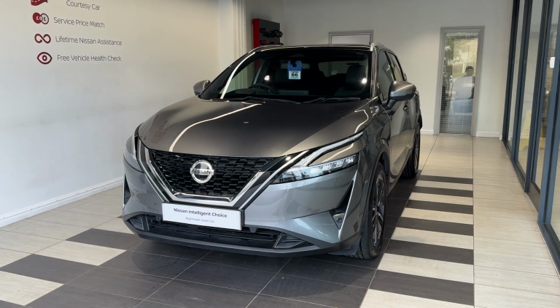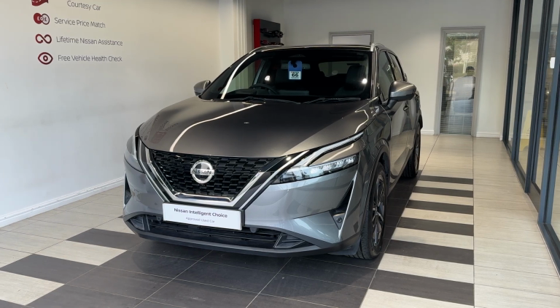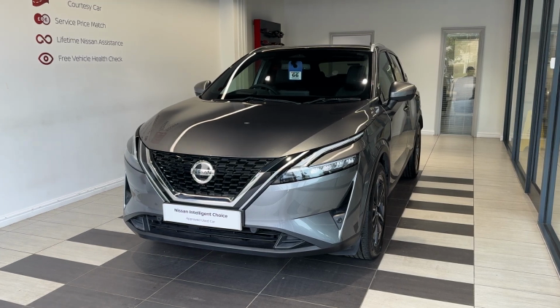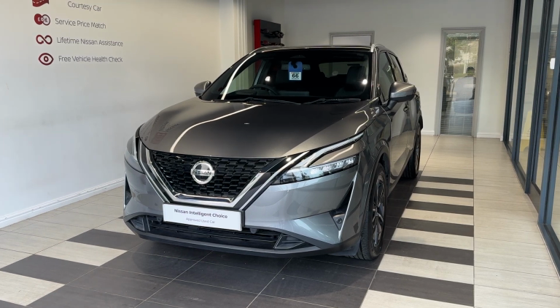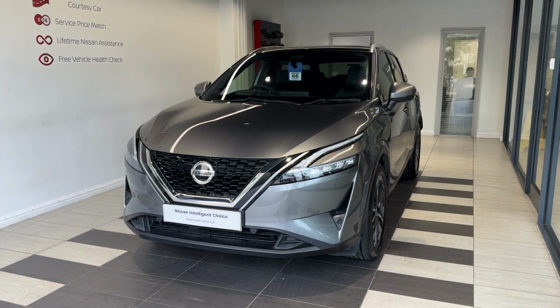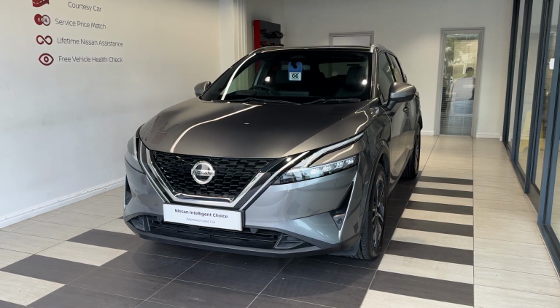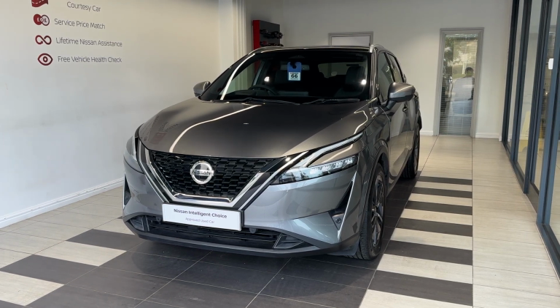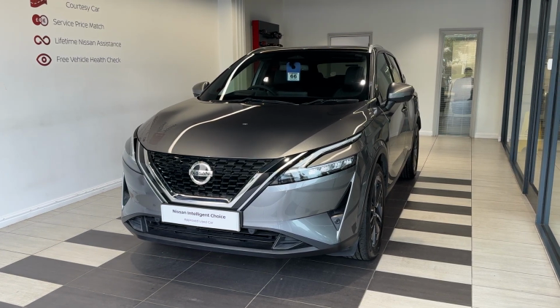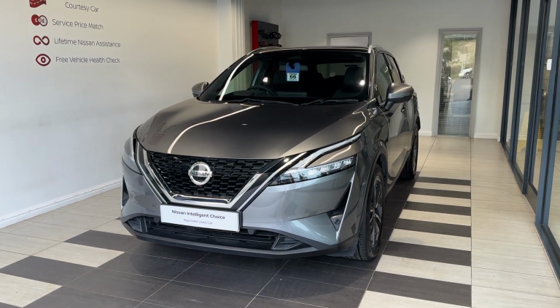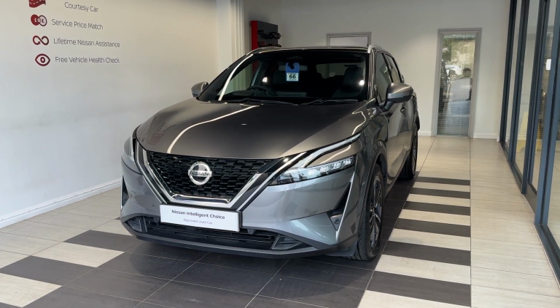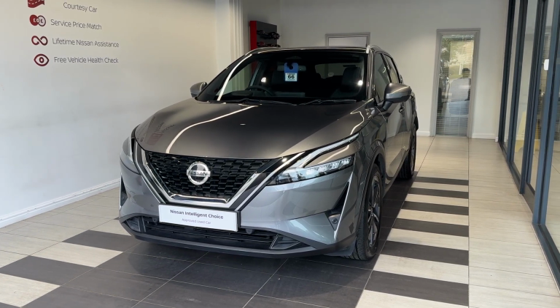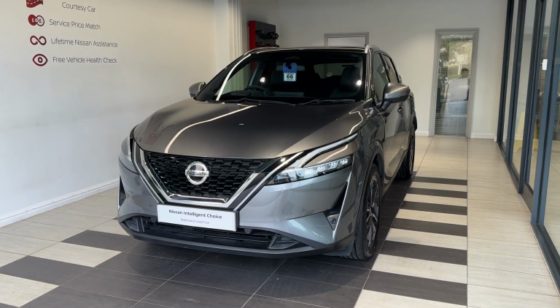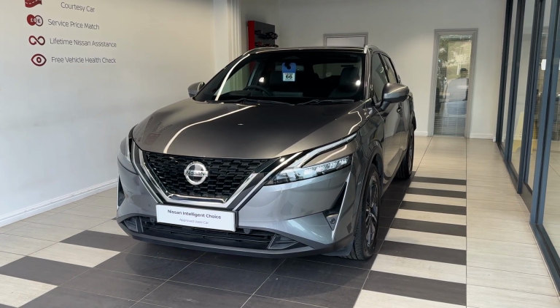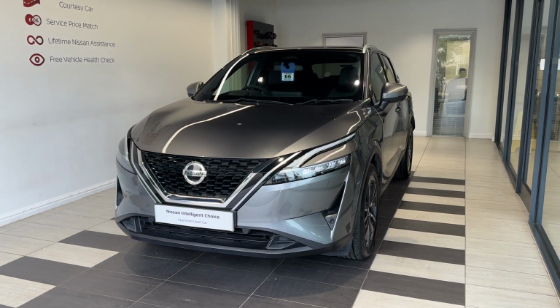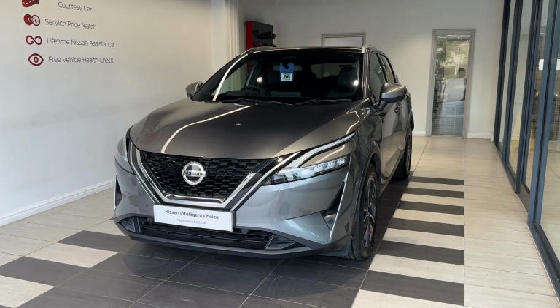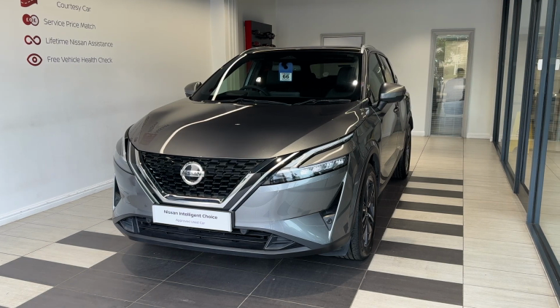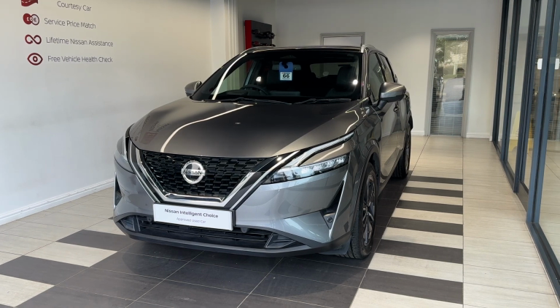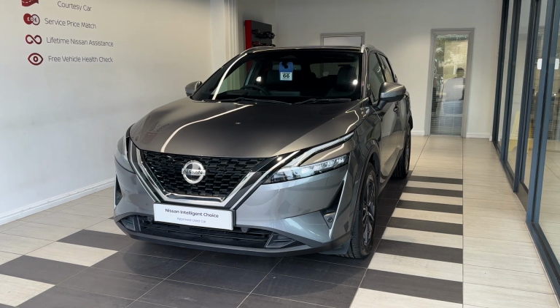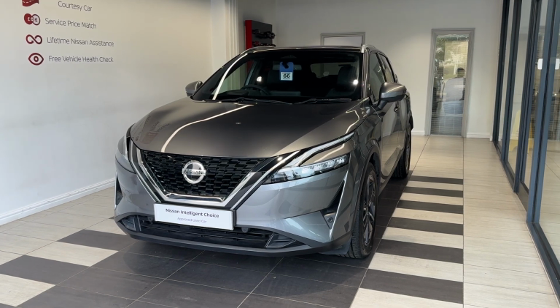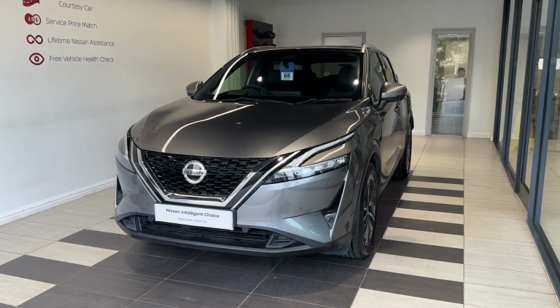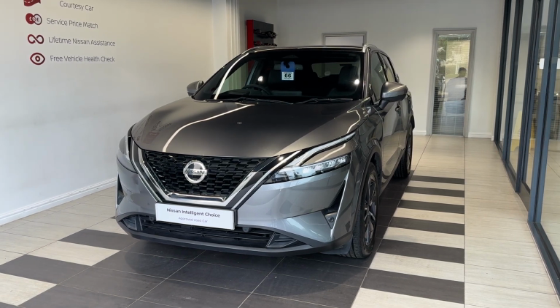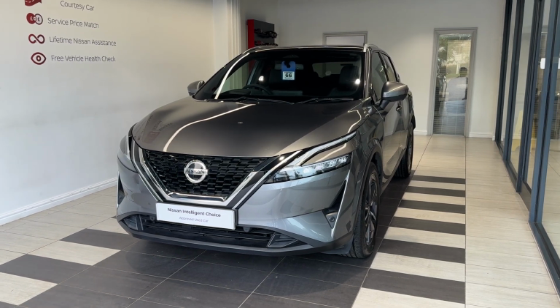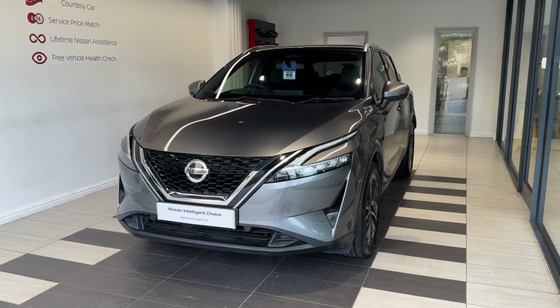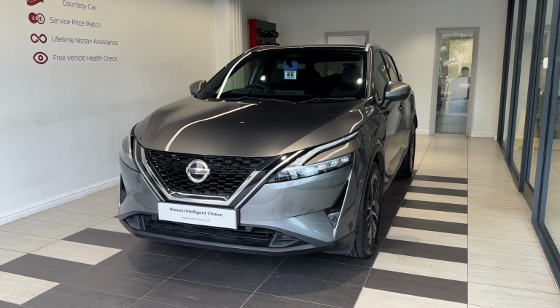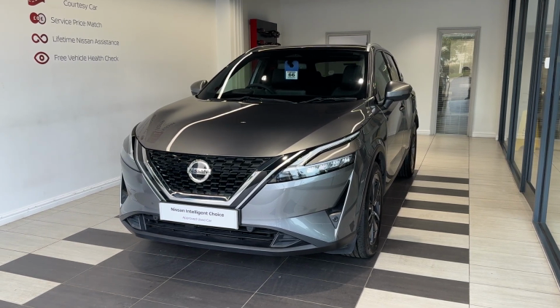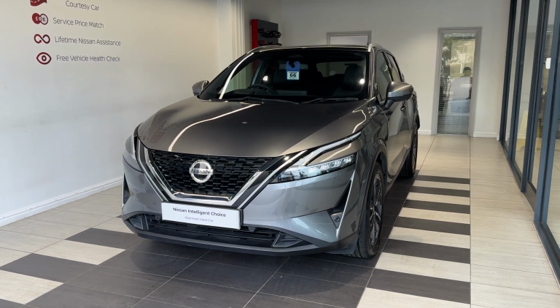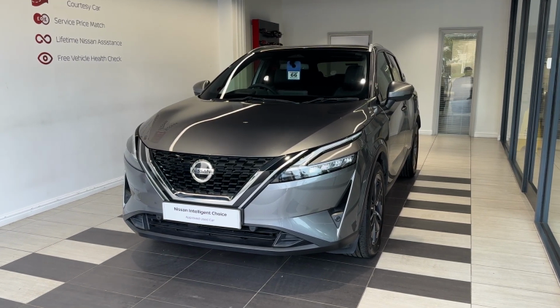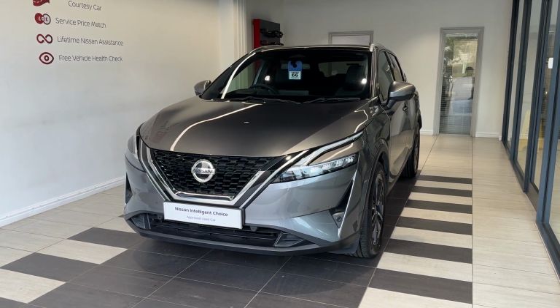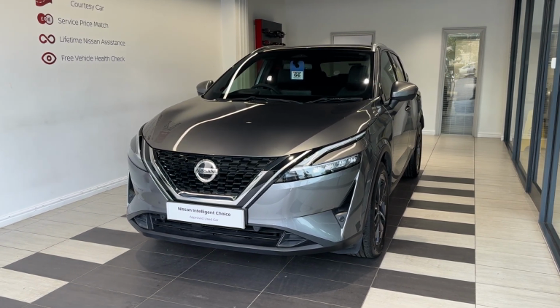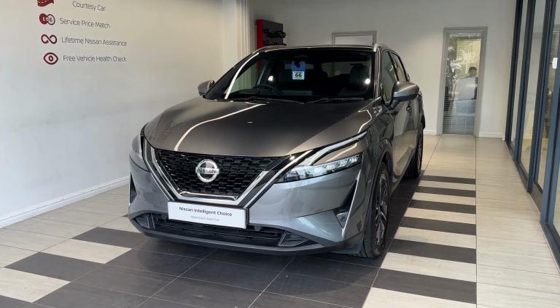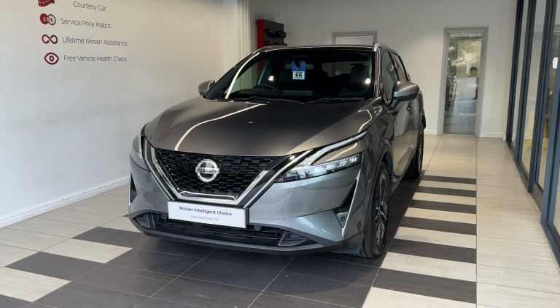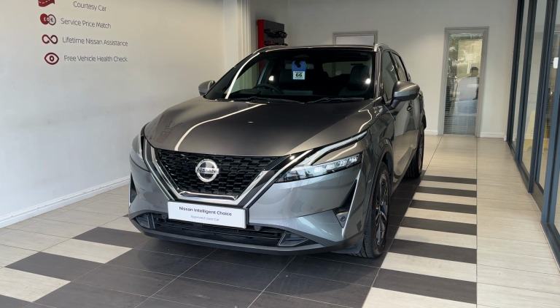Hello and welcome to Smiths Nissan in Peterborough. Here we have a 2021 Nissan Qashqai 1.3 DiG-T Tekna 4WD. It's a petrol automatic.